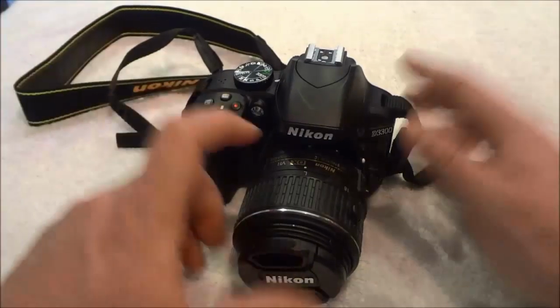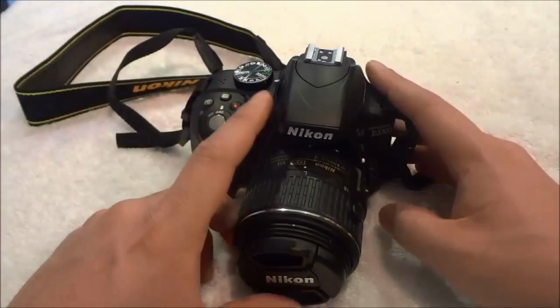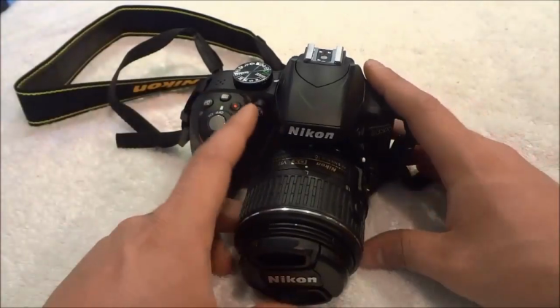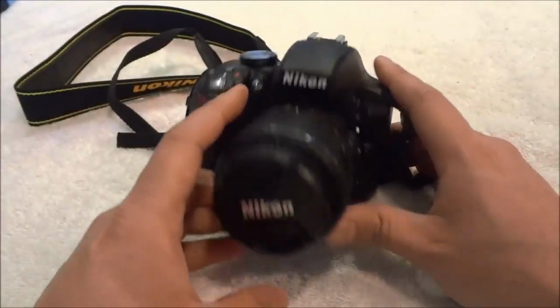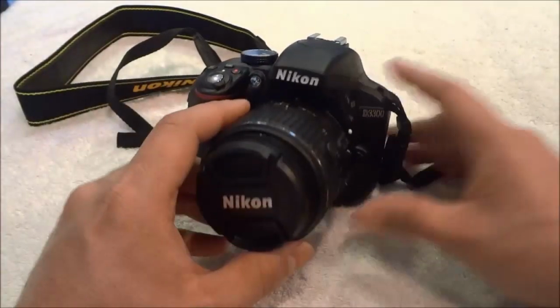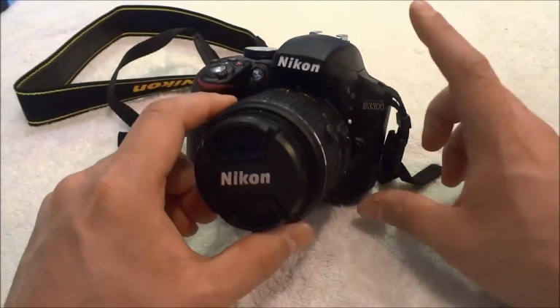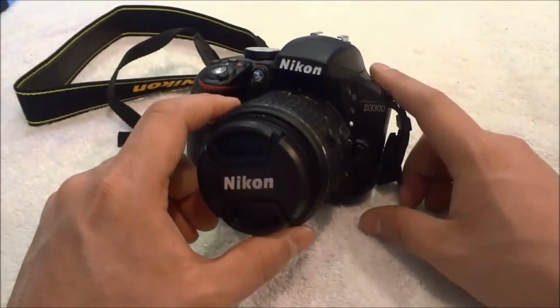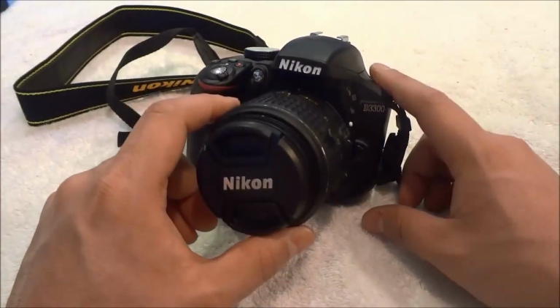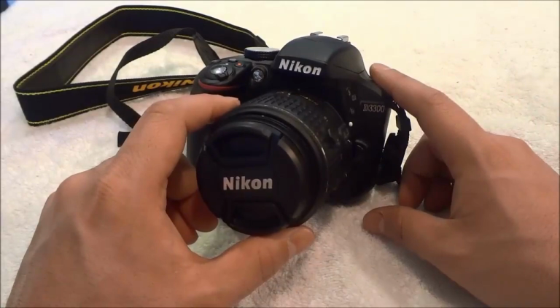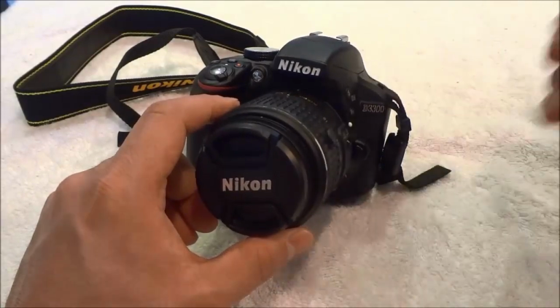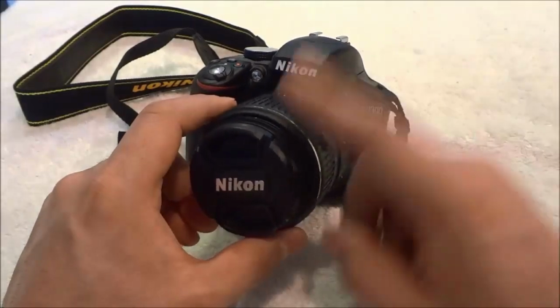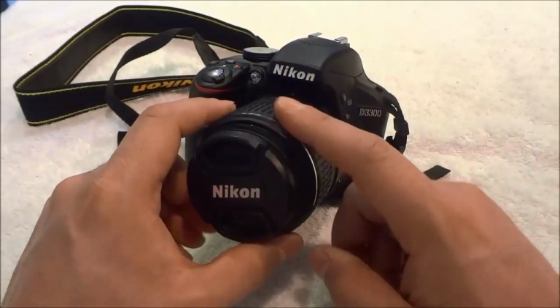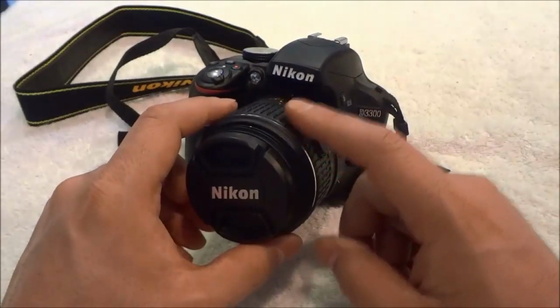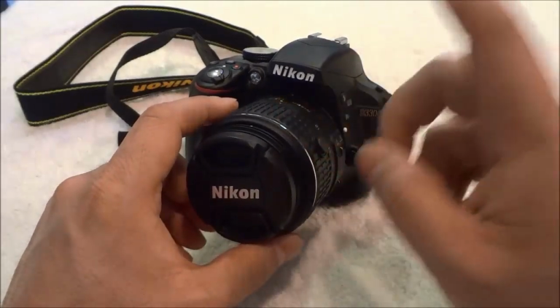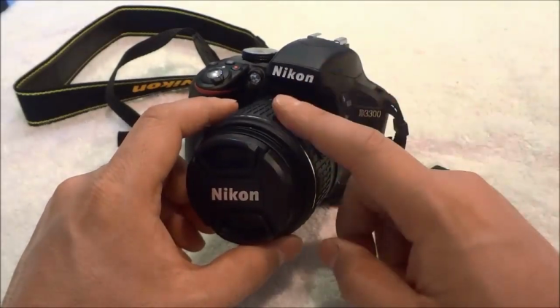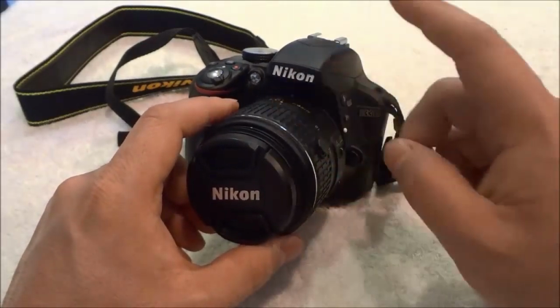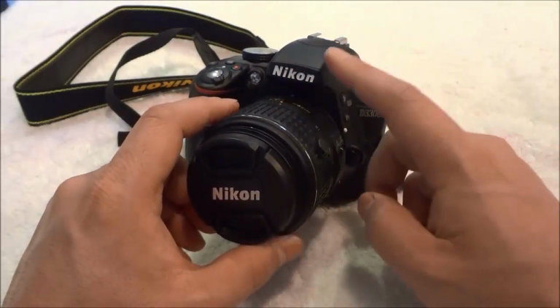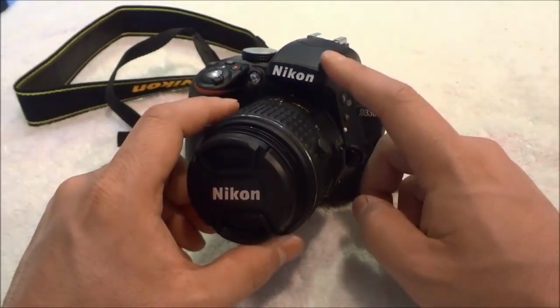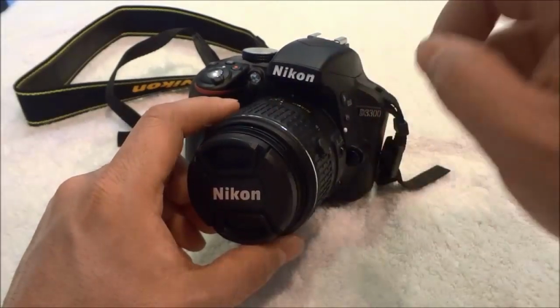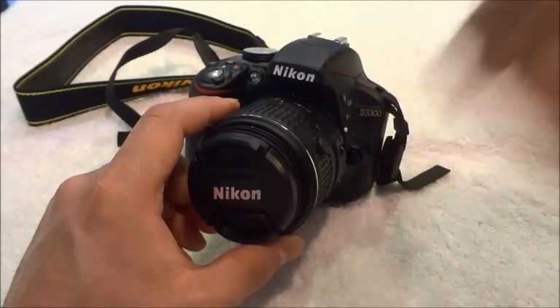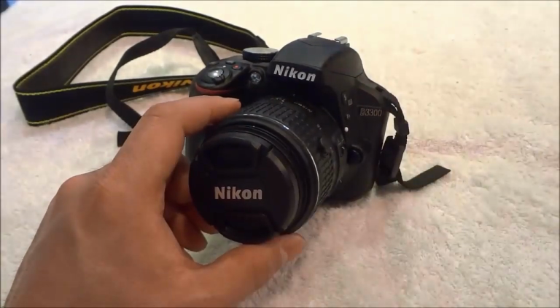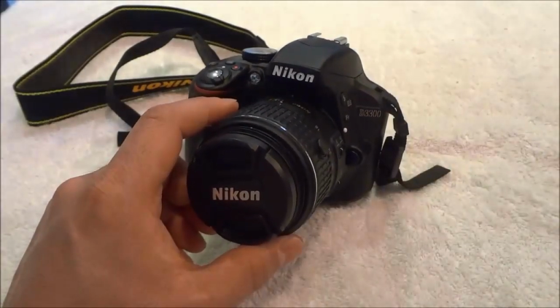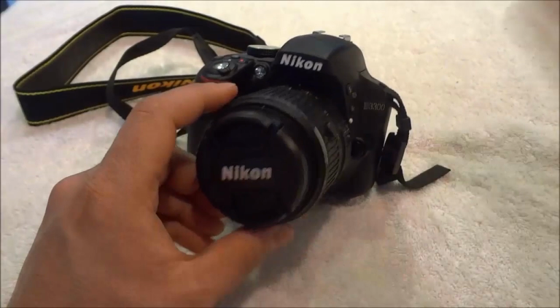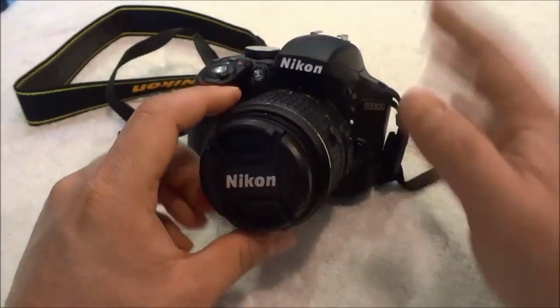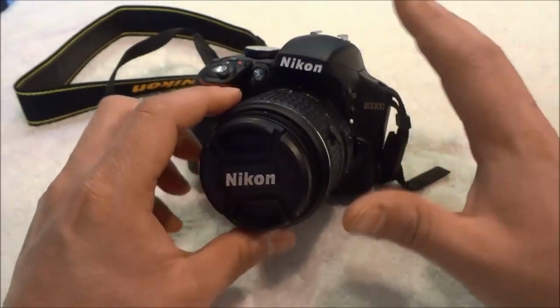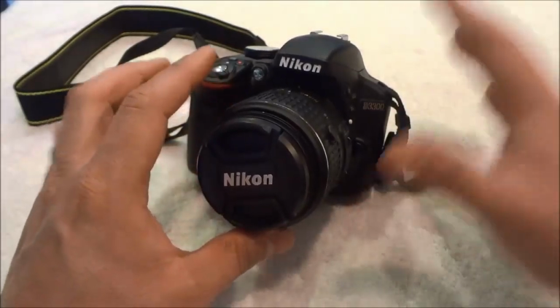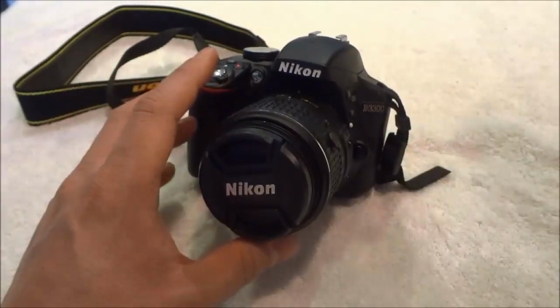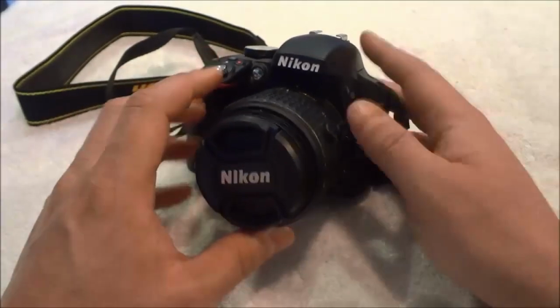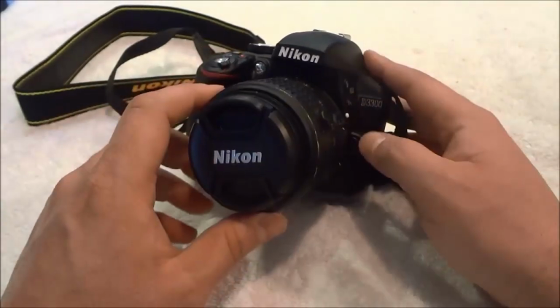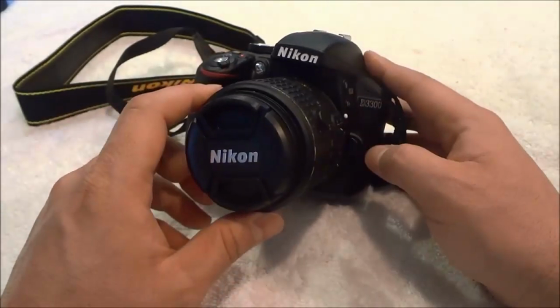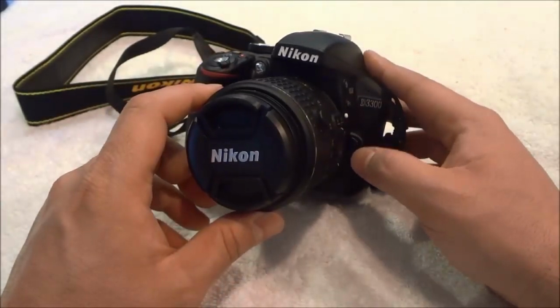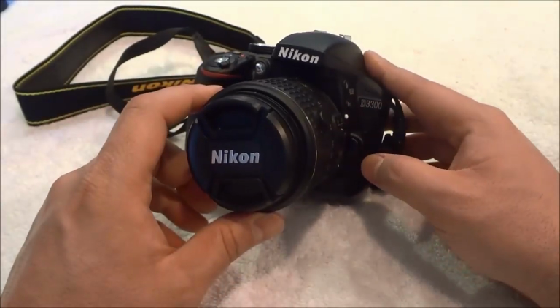As you can see right here I have a DSLR camera and I also have a lens that is attached to the camera. The removal process for the lens is really simple.